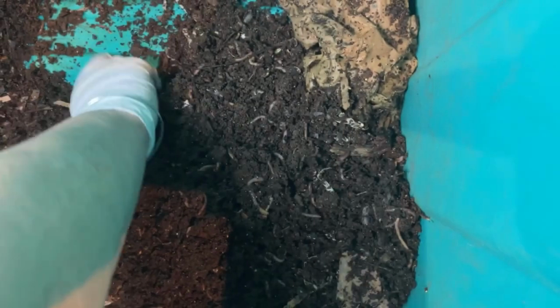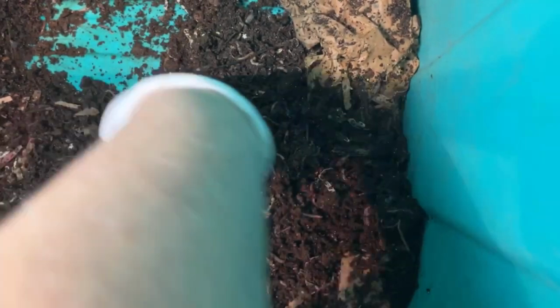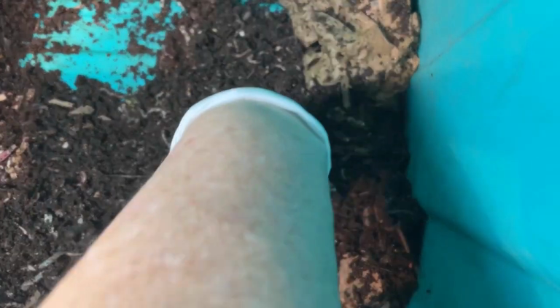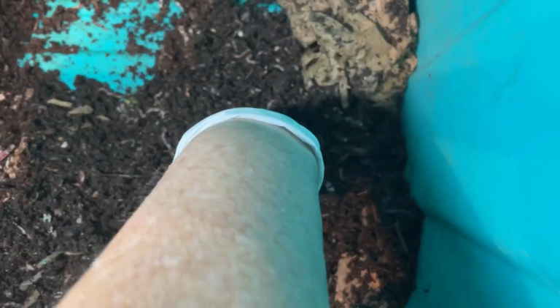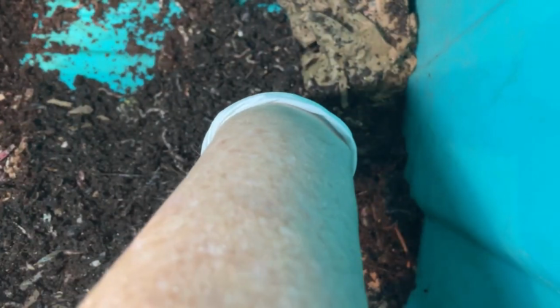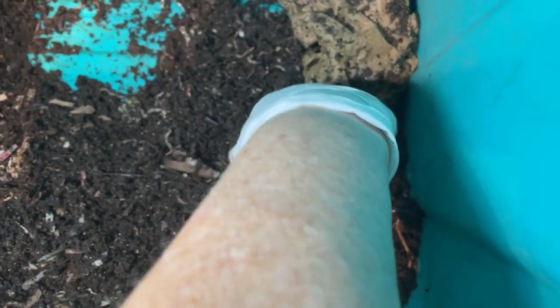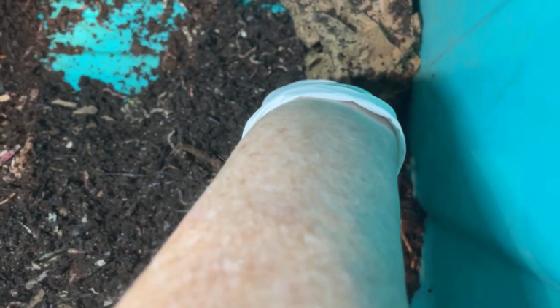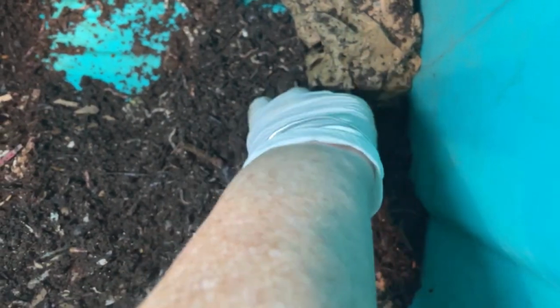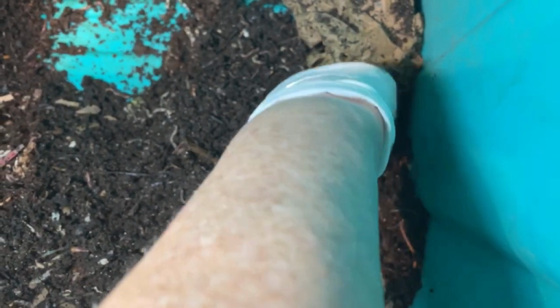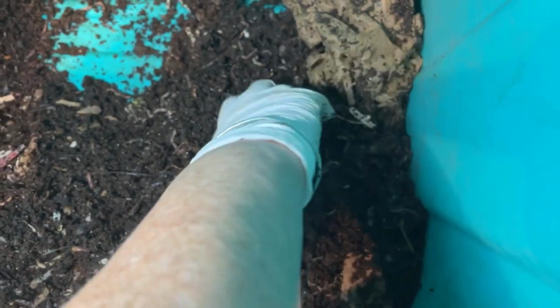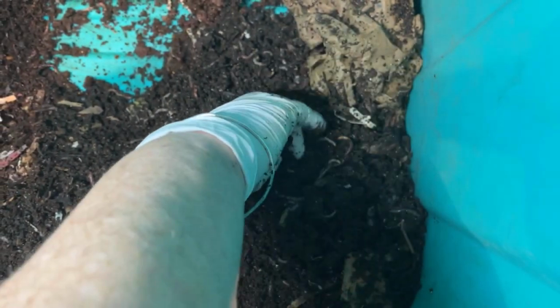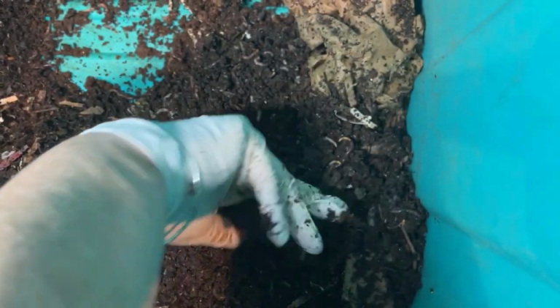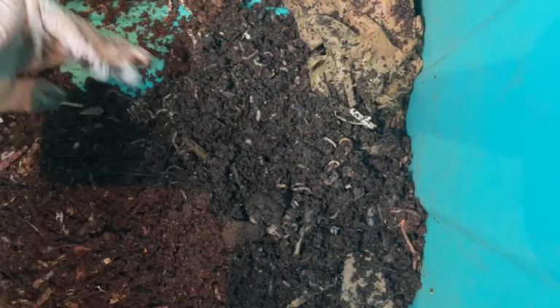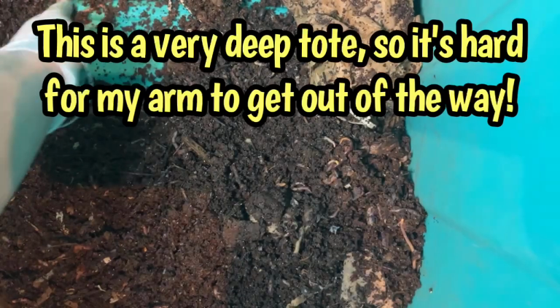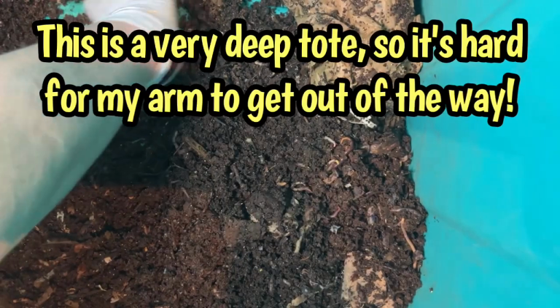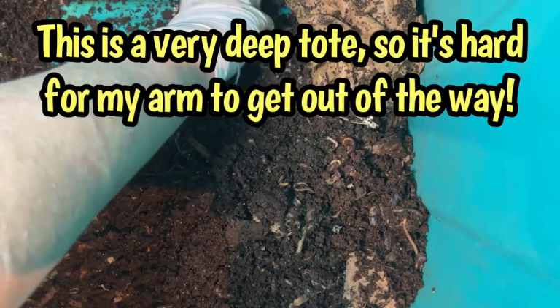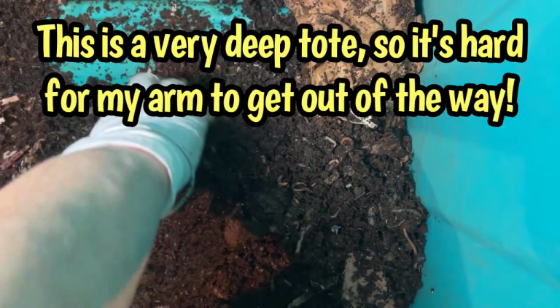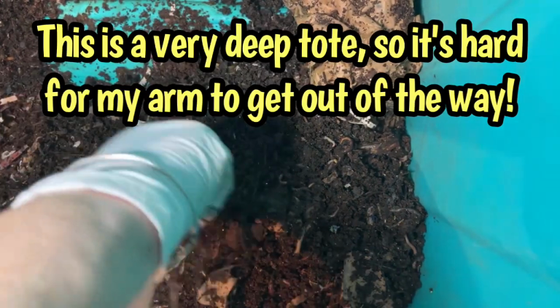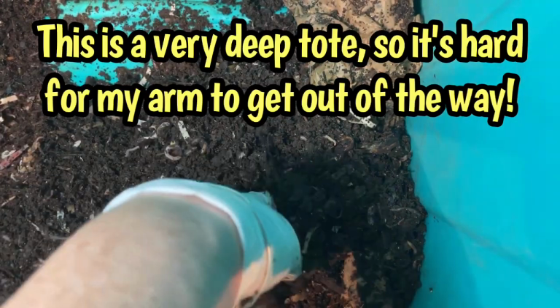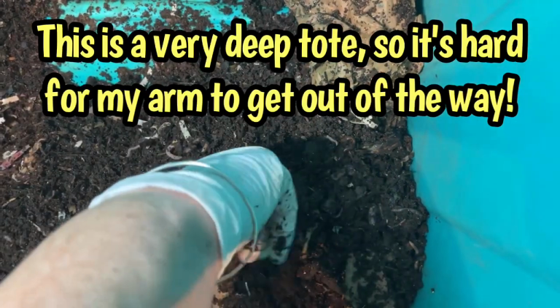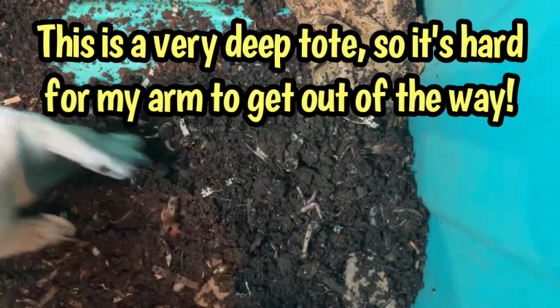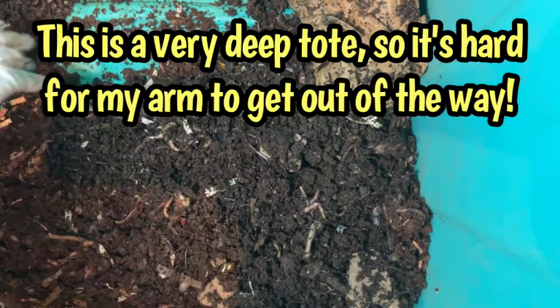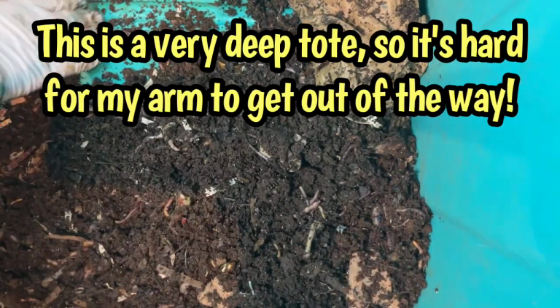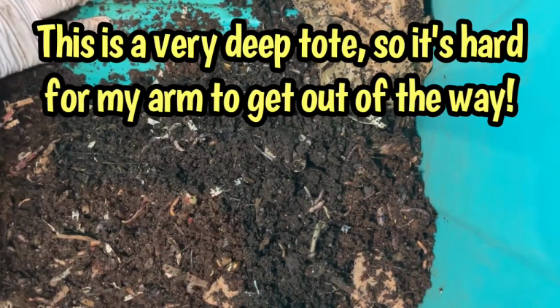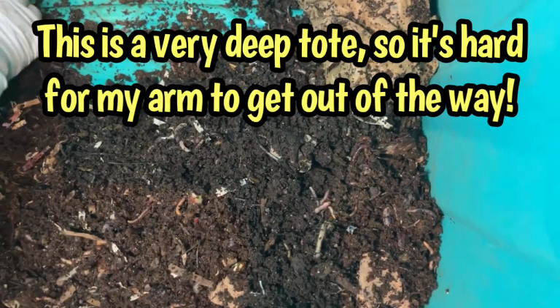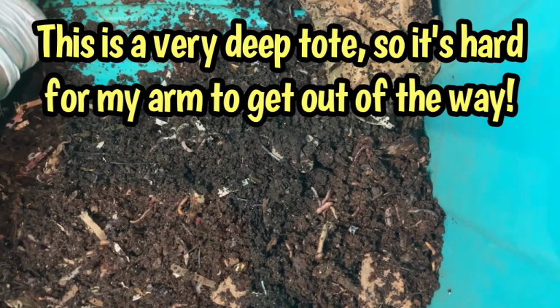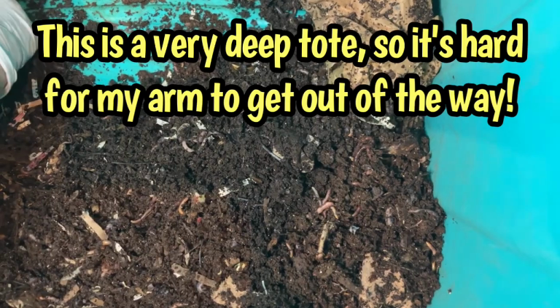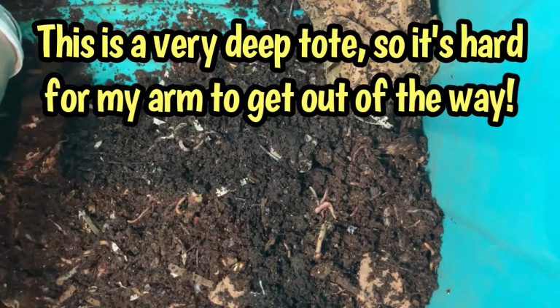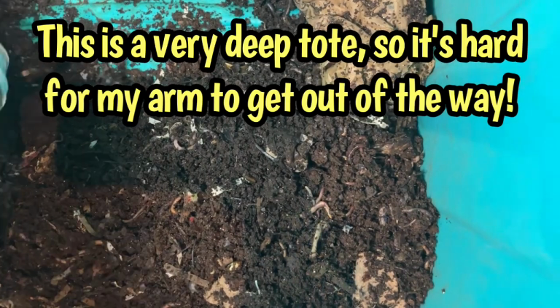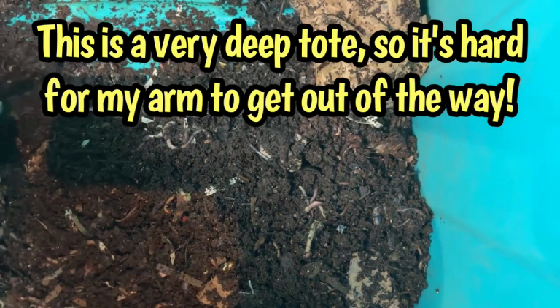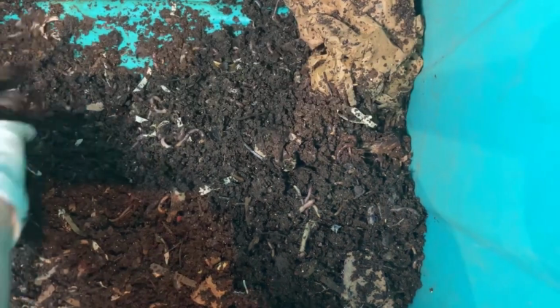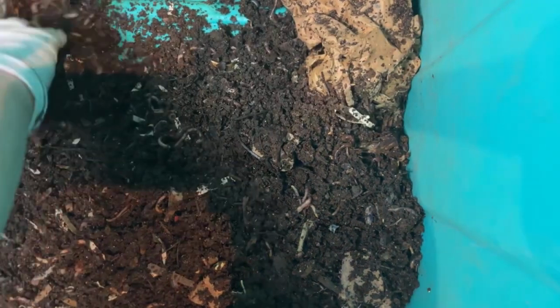I had some compaction happening there, so I'm just breaking up some compaction. I'm sorry that my arm is in the way — trying to get it out of your way. Let me just stir up this end.